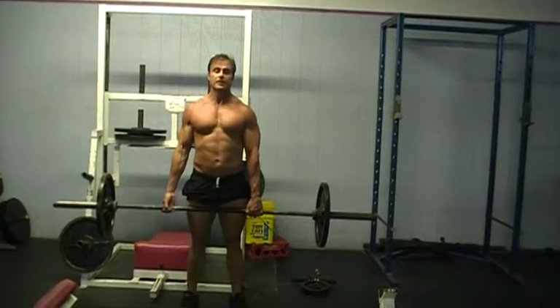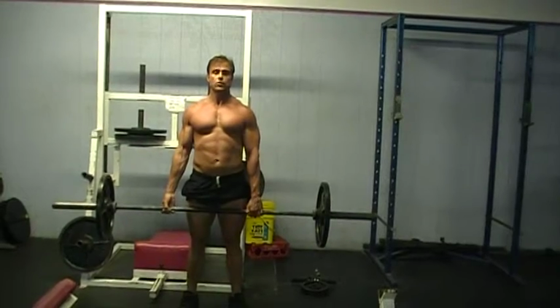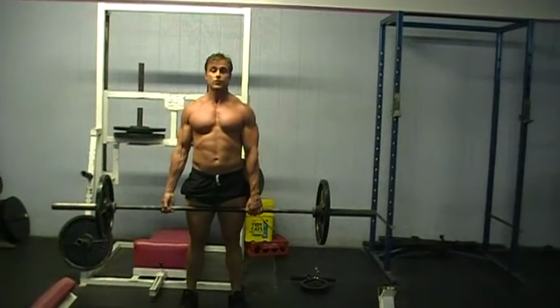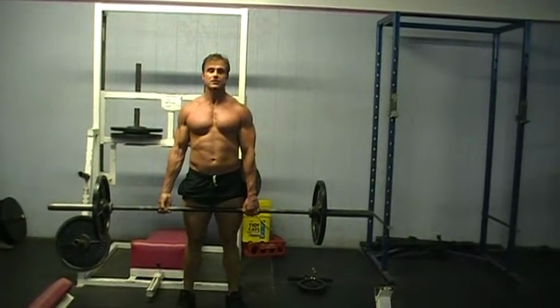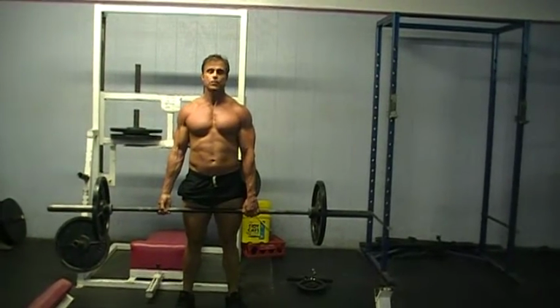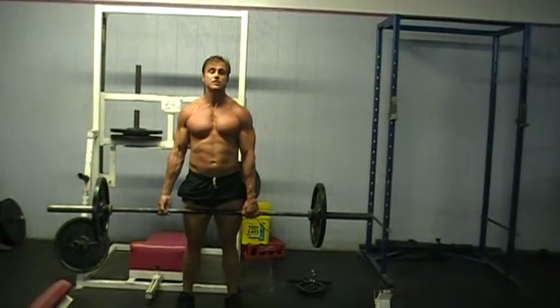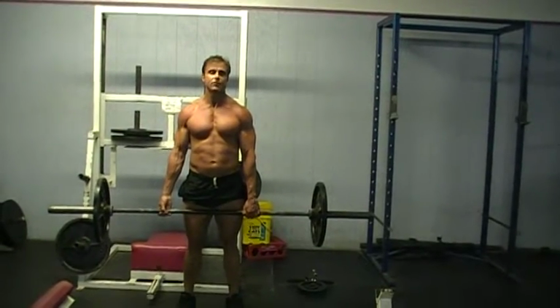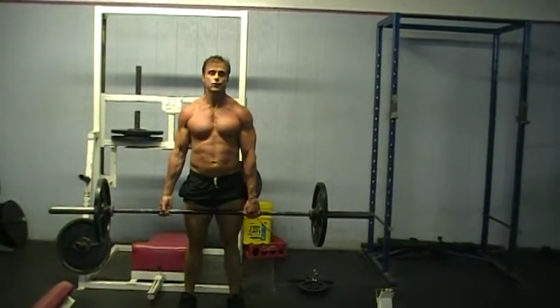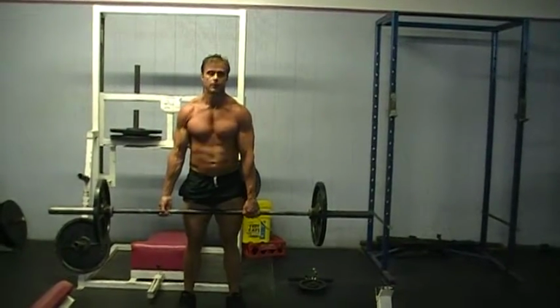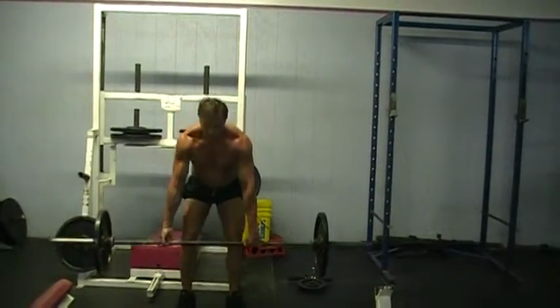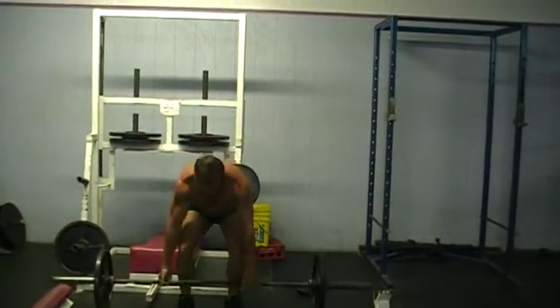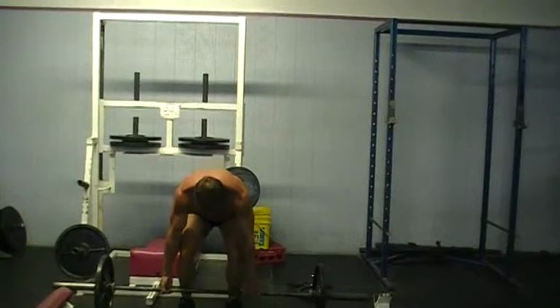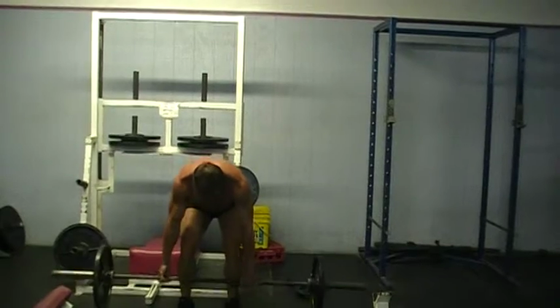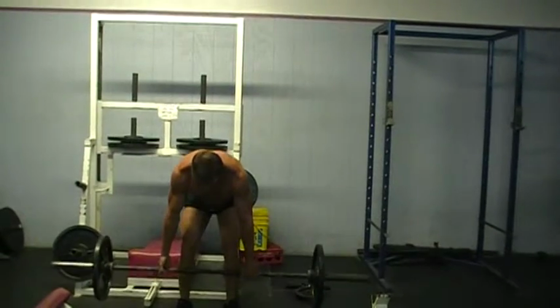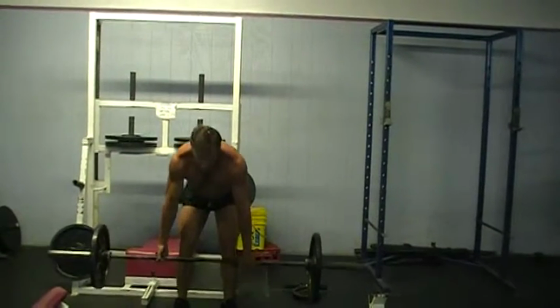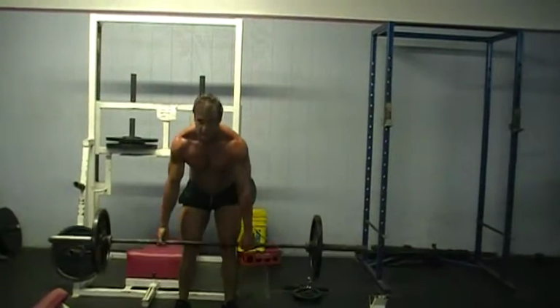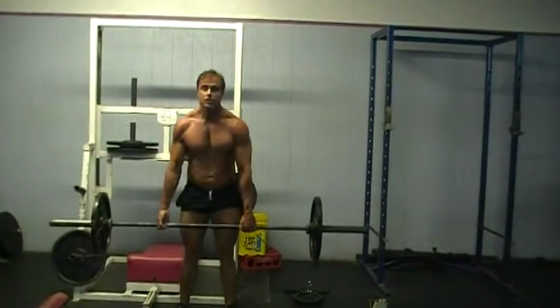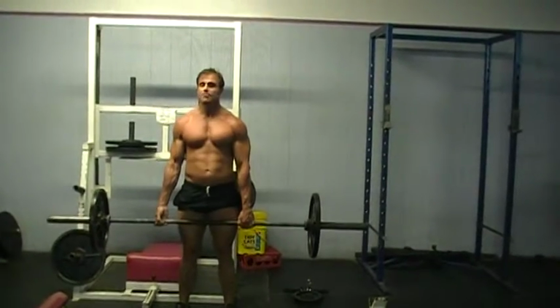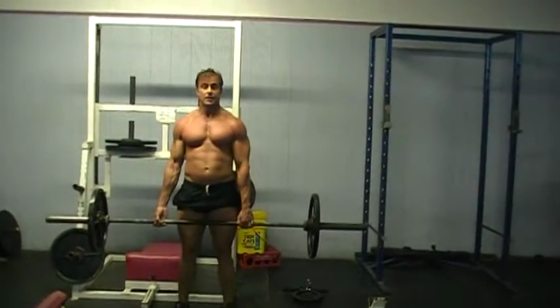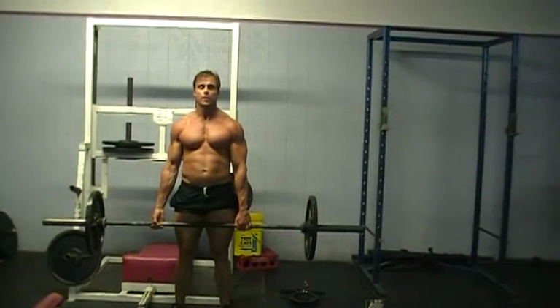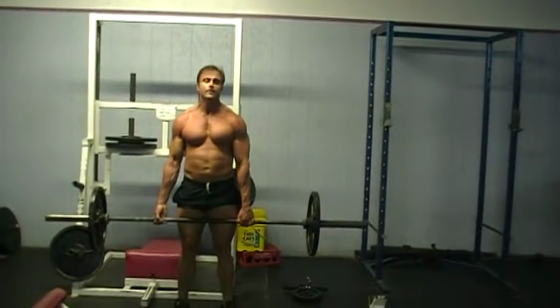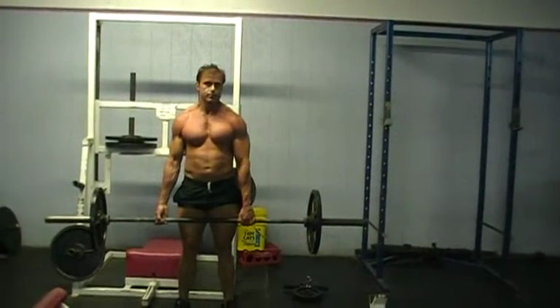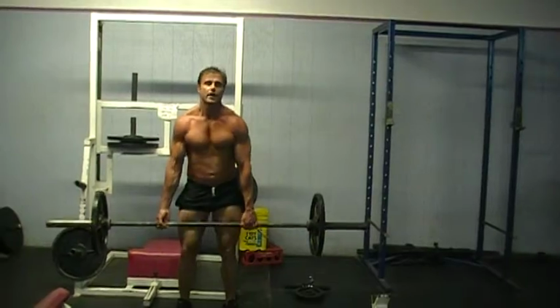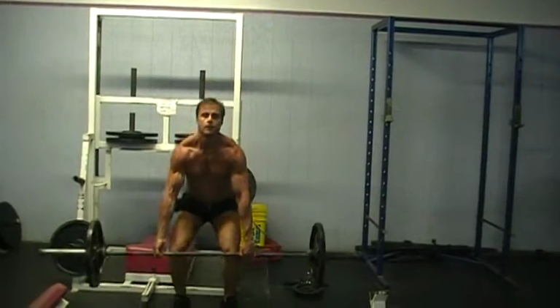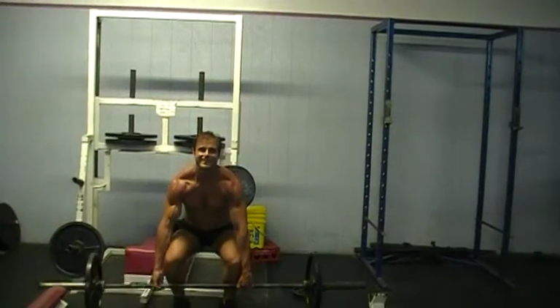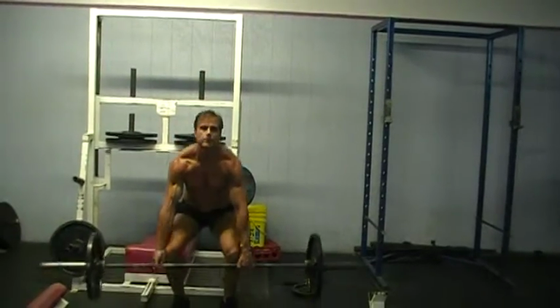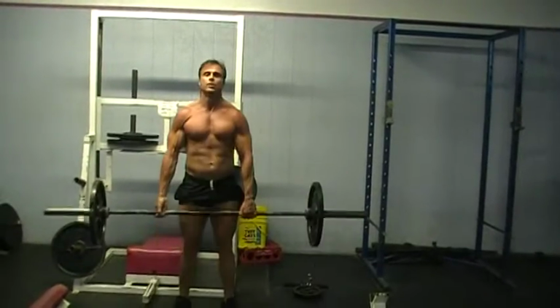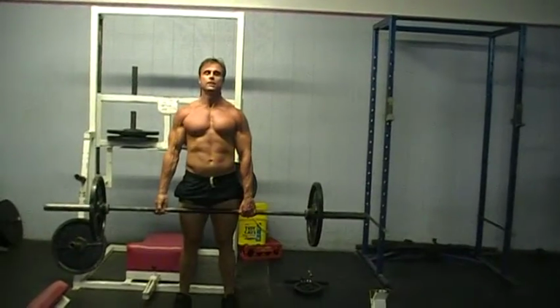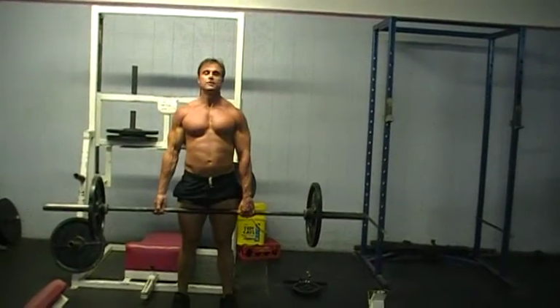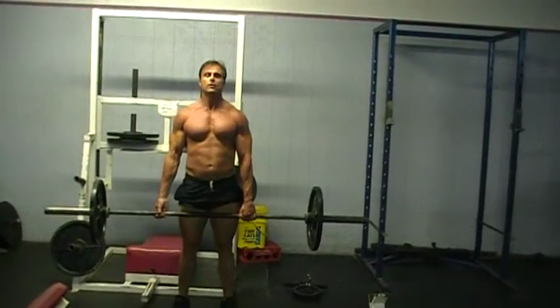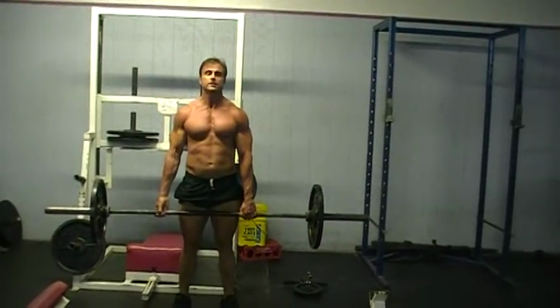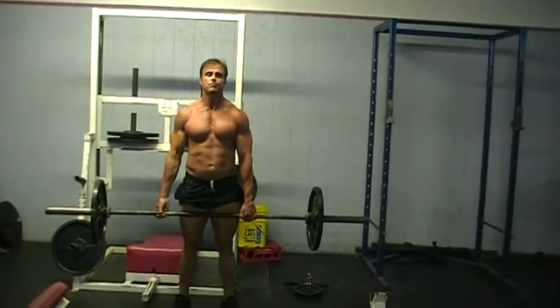Keep your form good. When your form gets destroyed, I'll do an example of bad form. This is bad form — I'm using all my lower back and I could get hurt. This is the proper way: down, sink your butt.